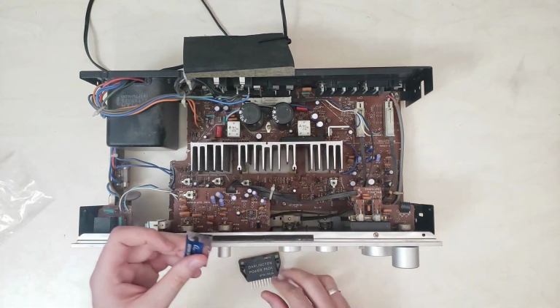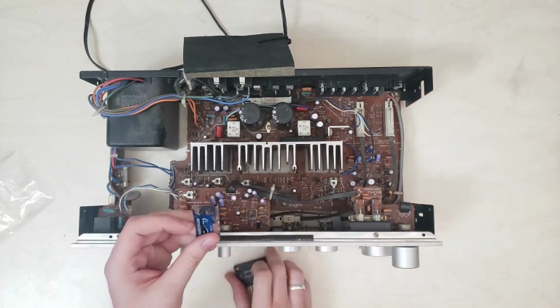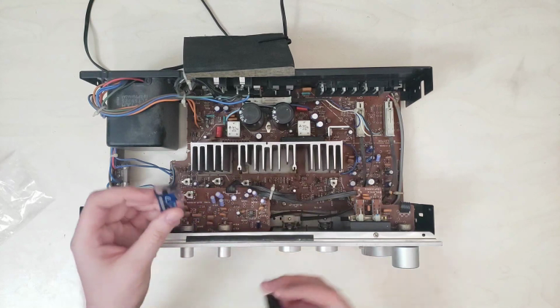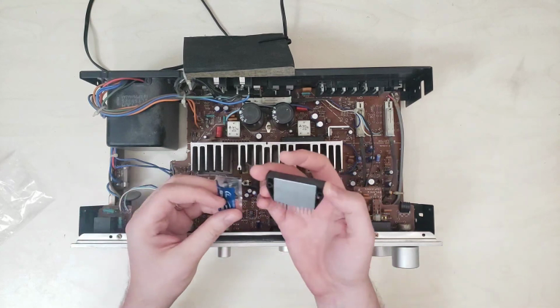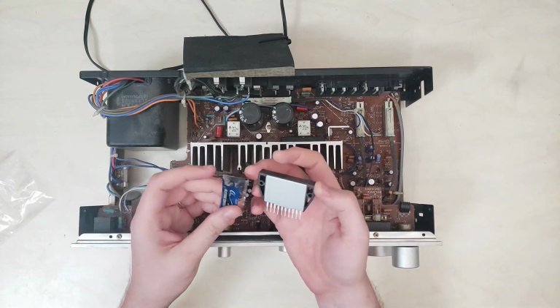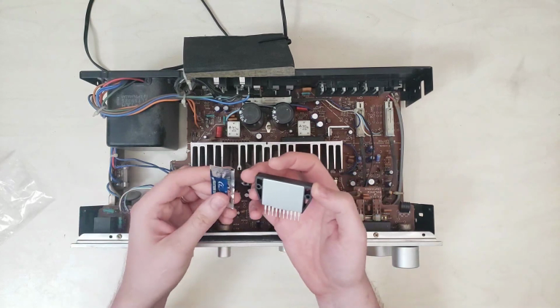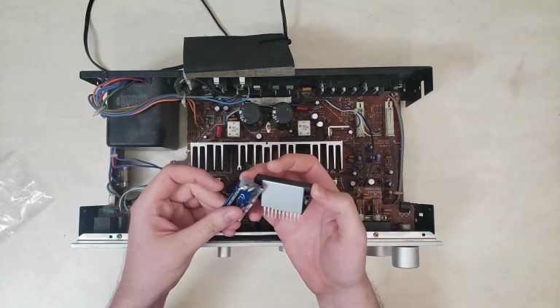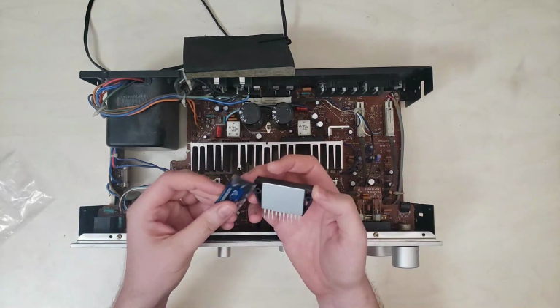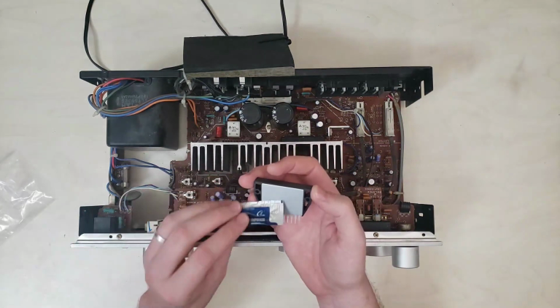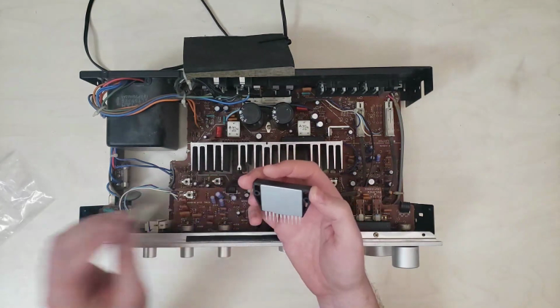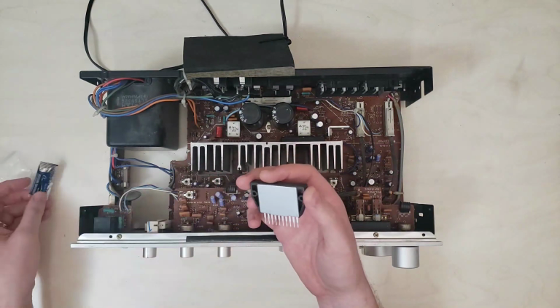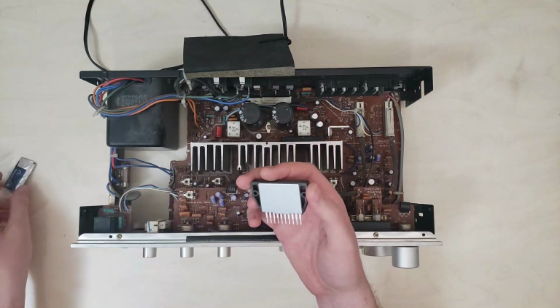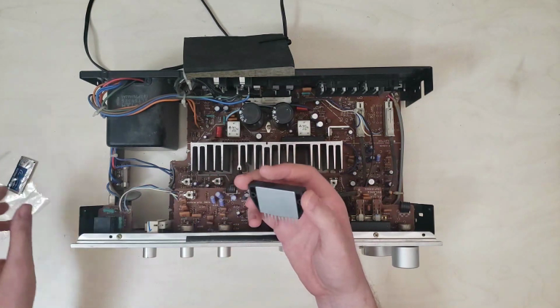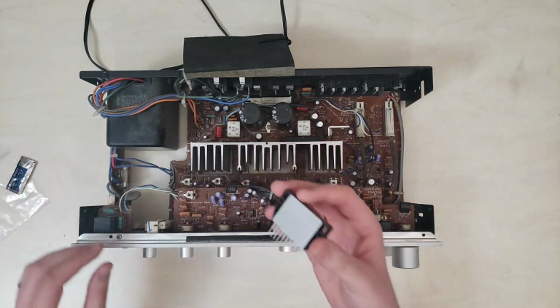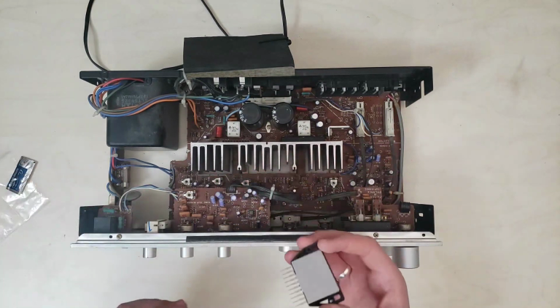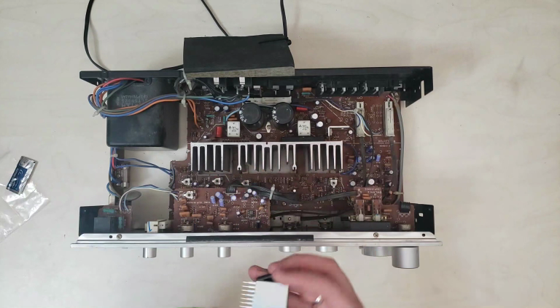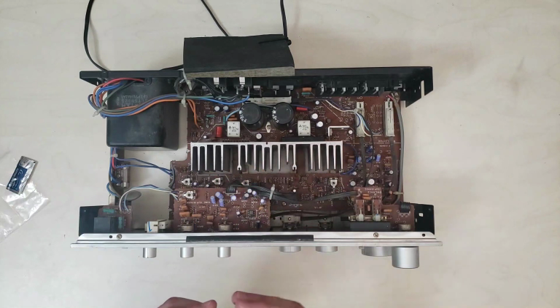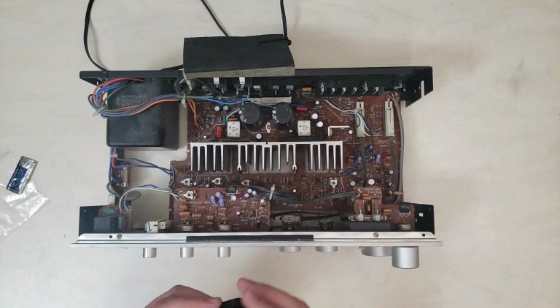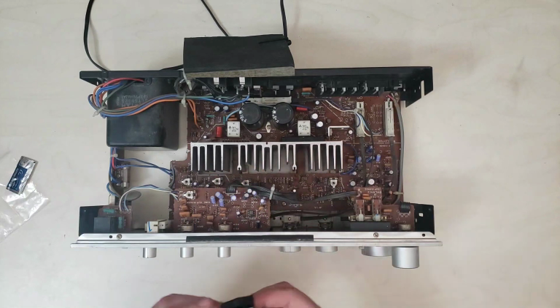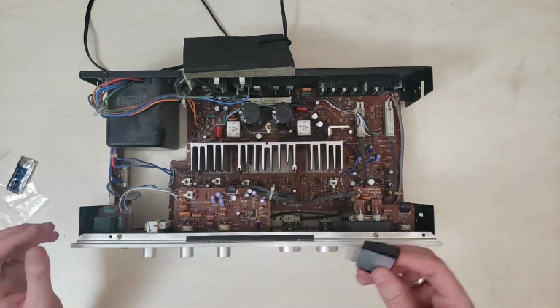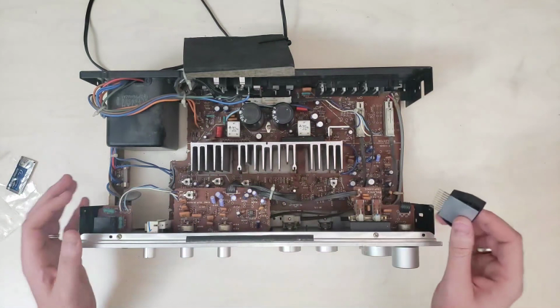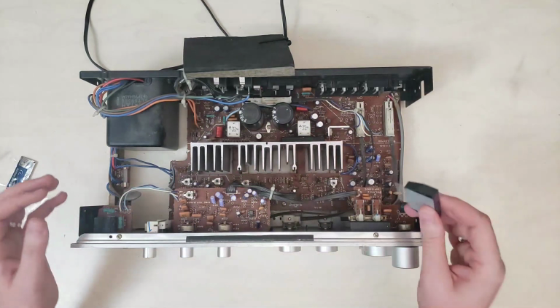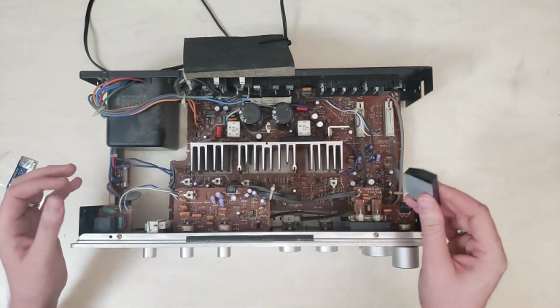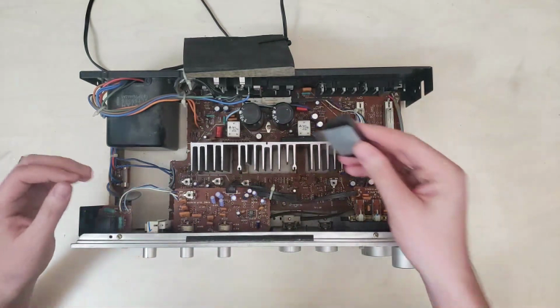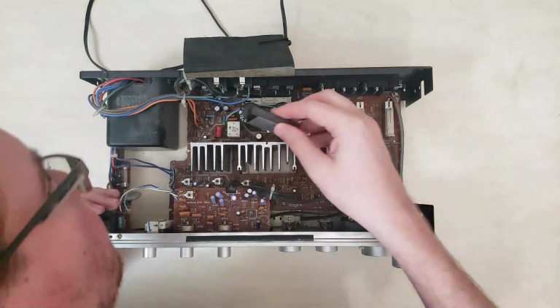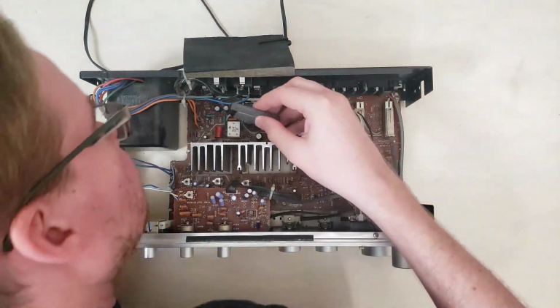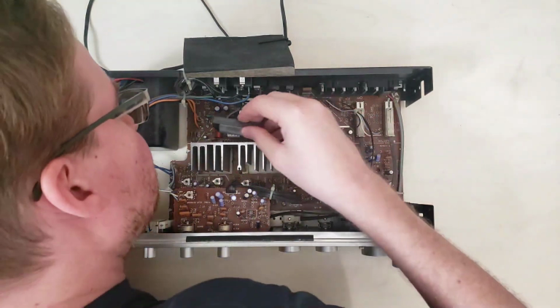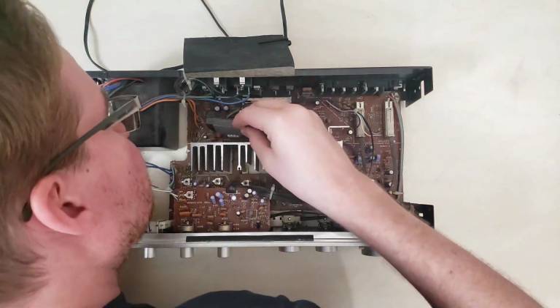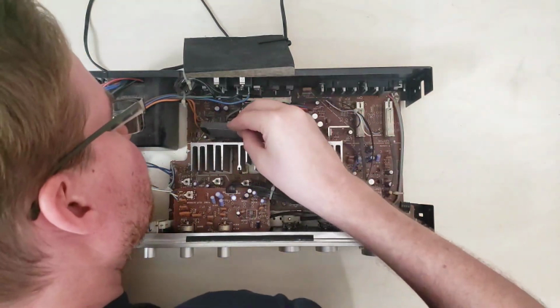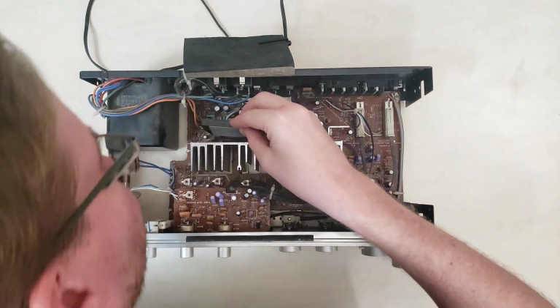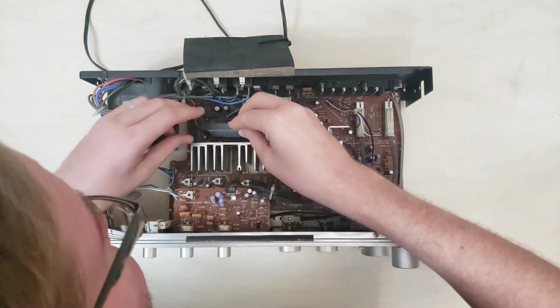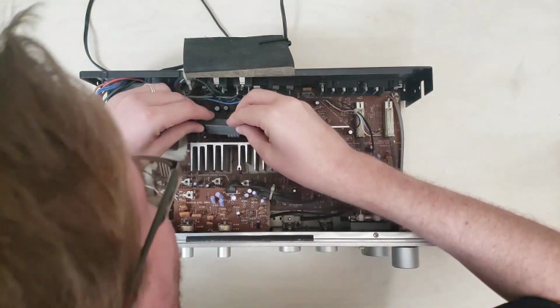Nice of them to include a little bit of thermal compound to slap on there. This guy will wind up going right here.